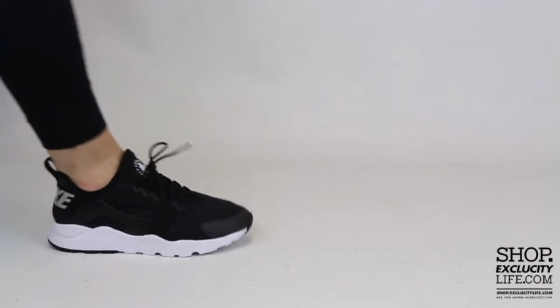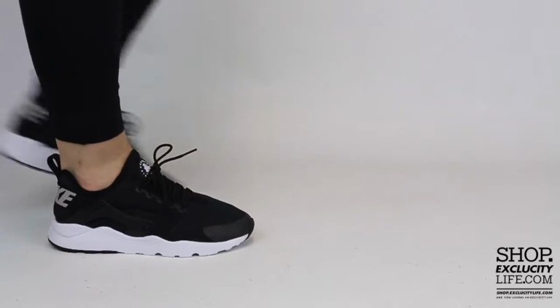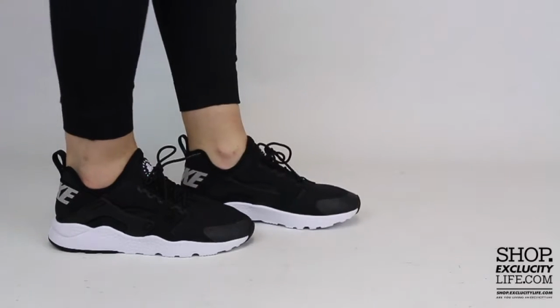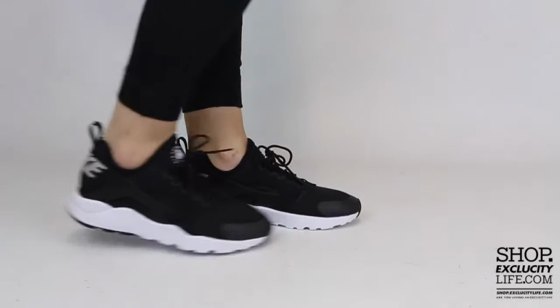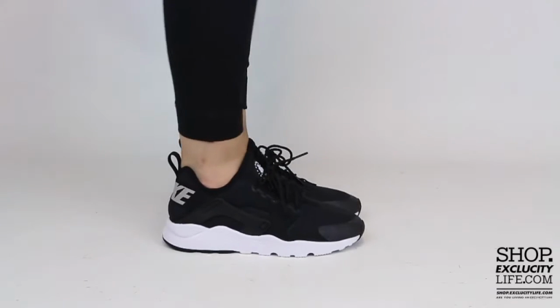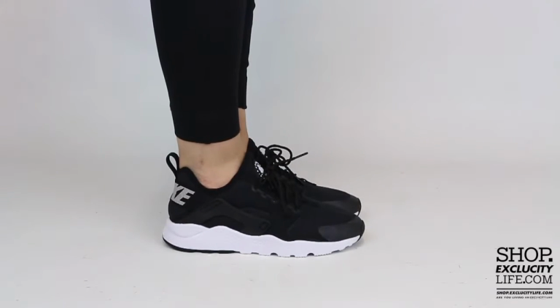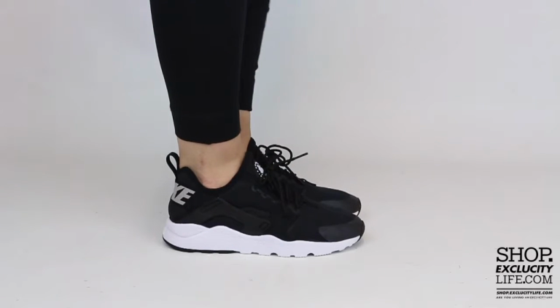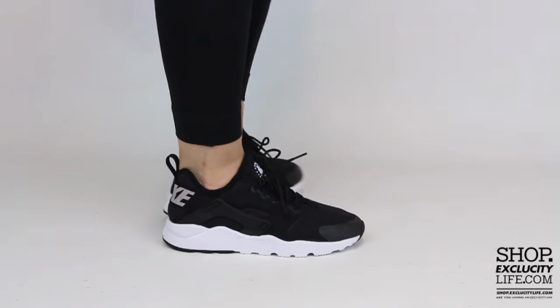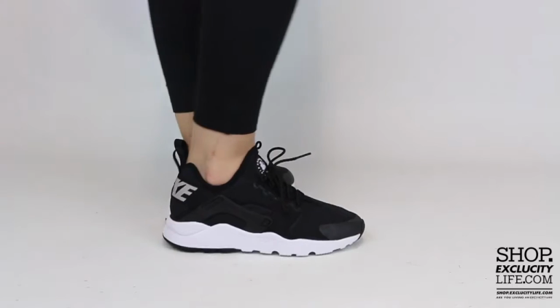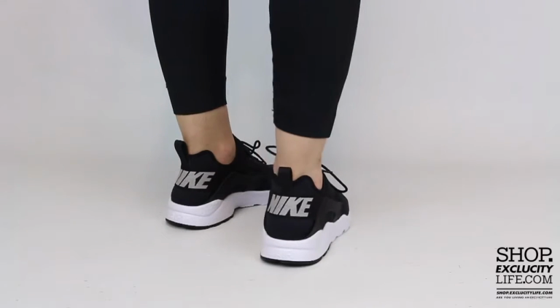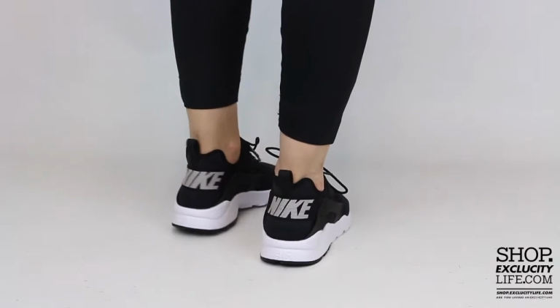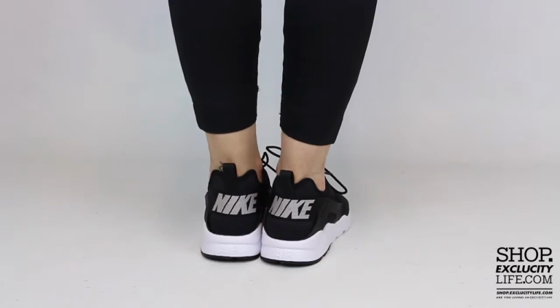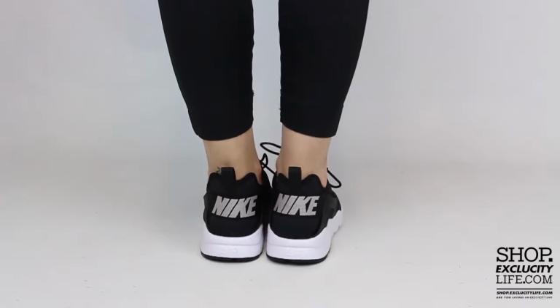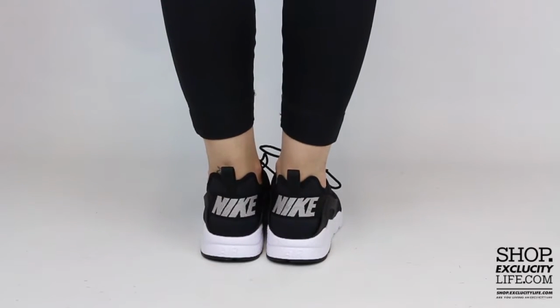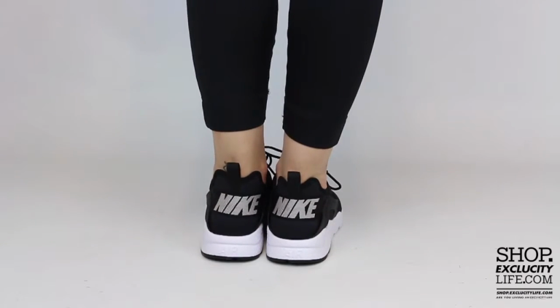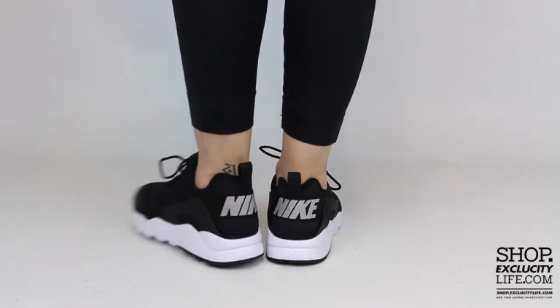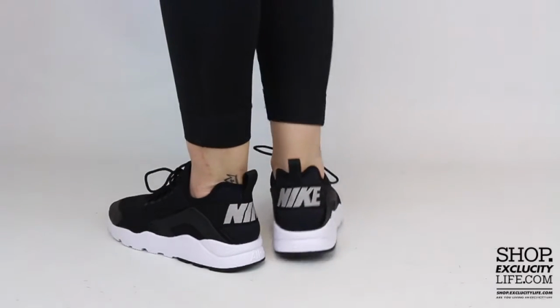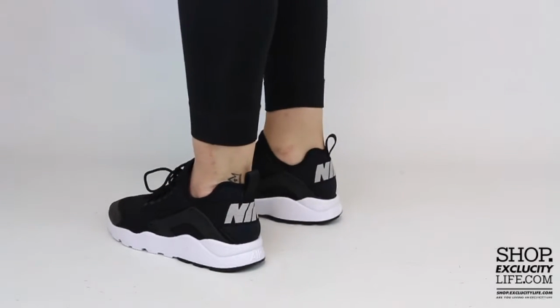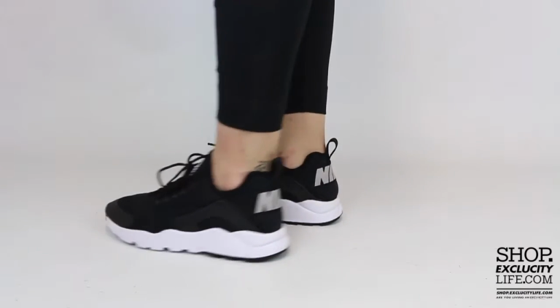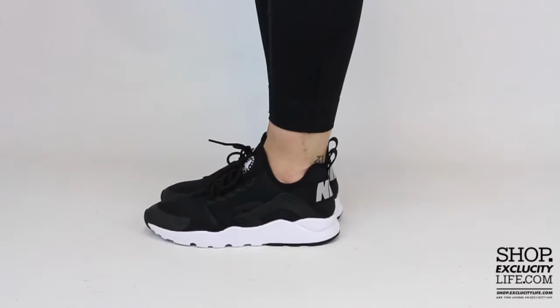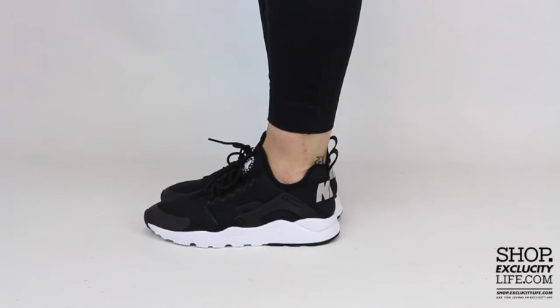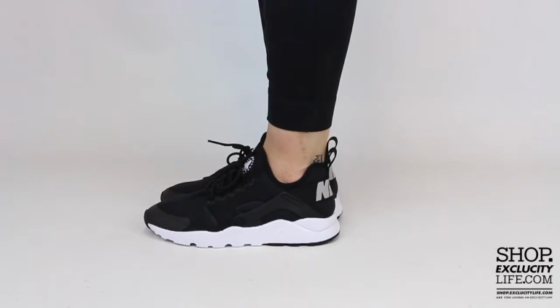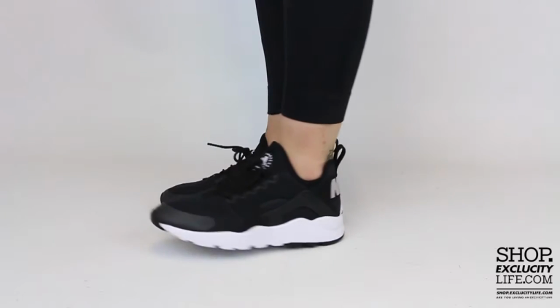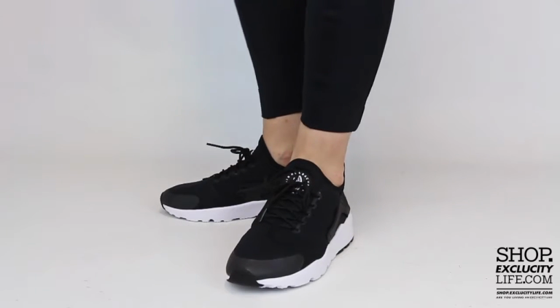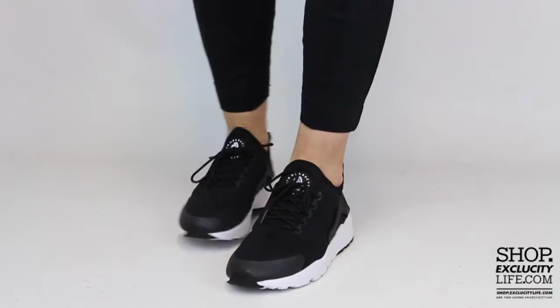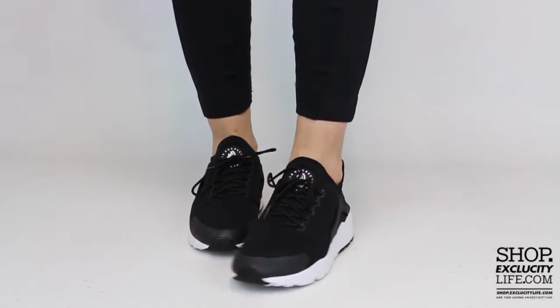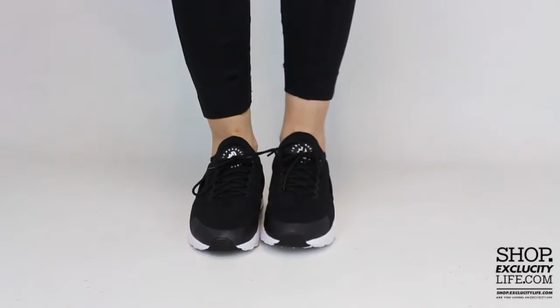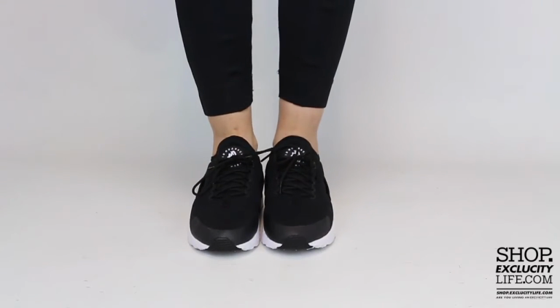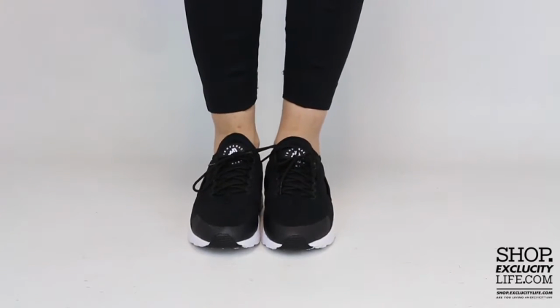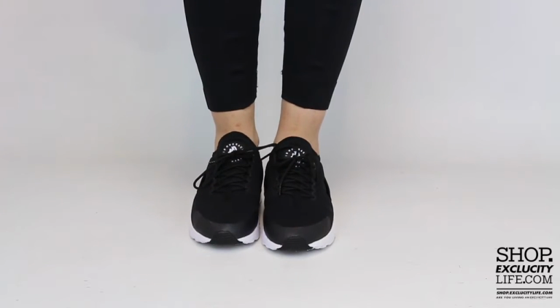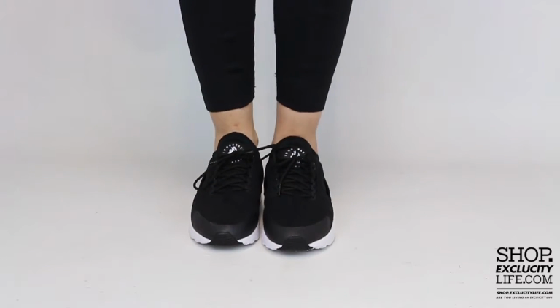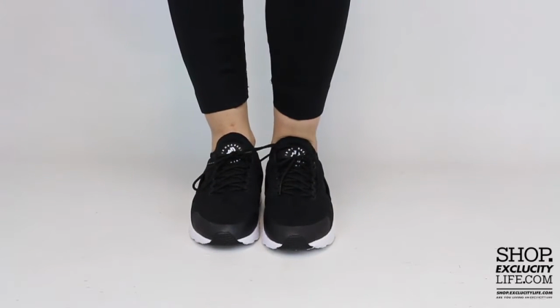Alright ladies, so this is what the Hirachi Ultras in black and white looks like on feet. We did do an unboxing video to this shoe and we are filming in HD, so switch the settings at the bottom of this video to get a better look at the shoe.